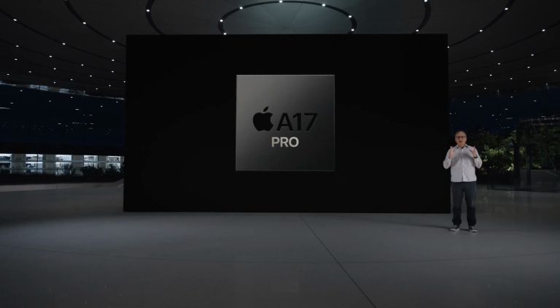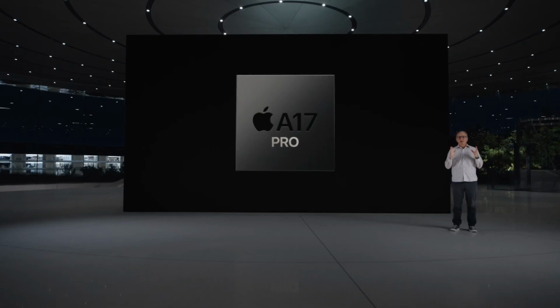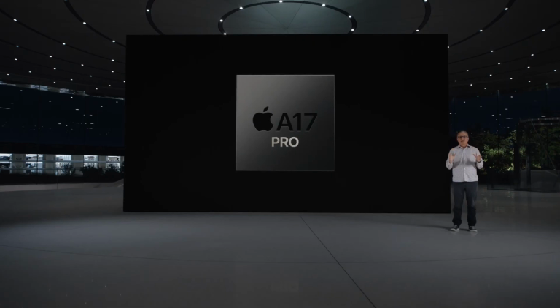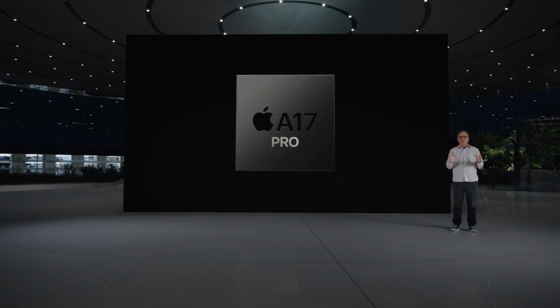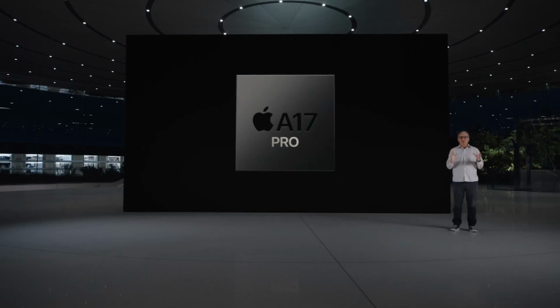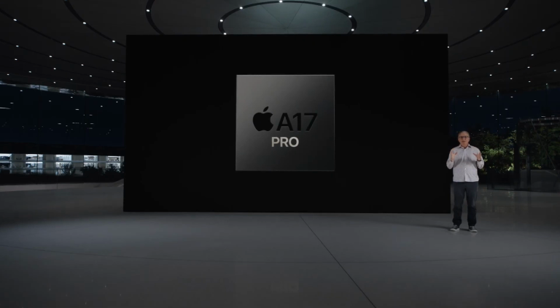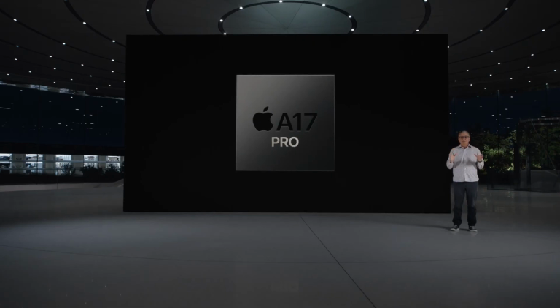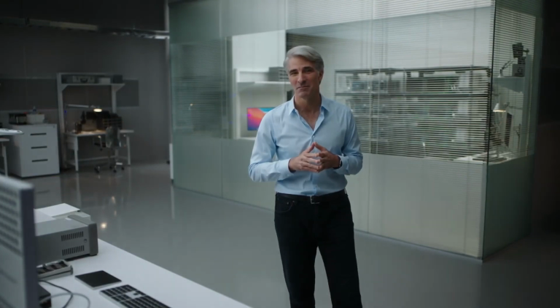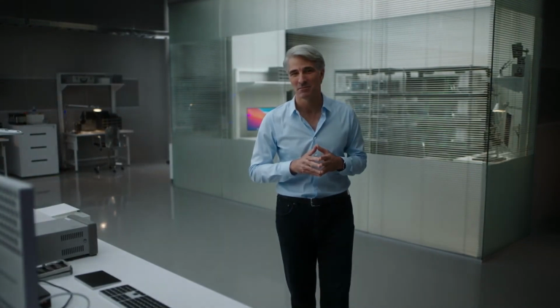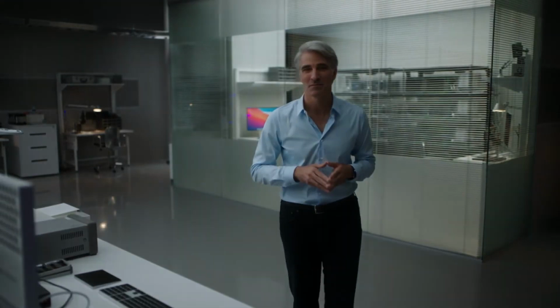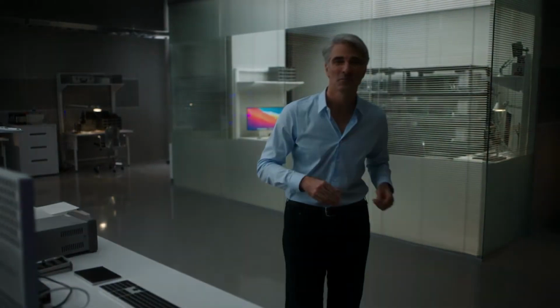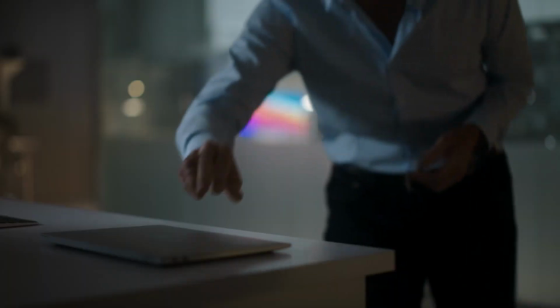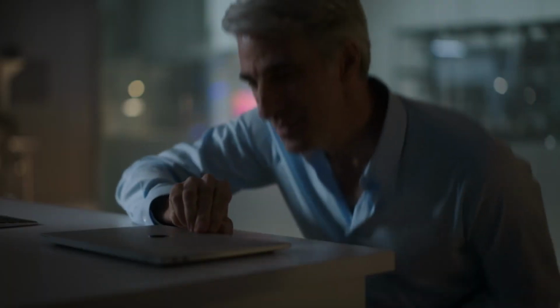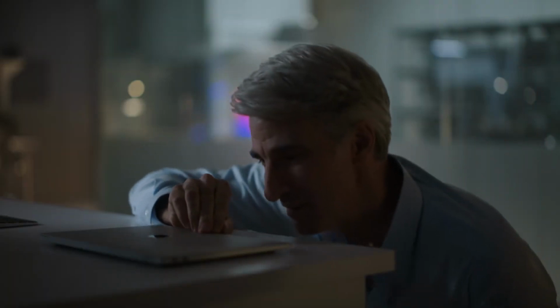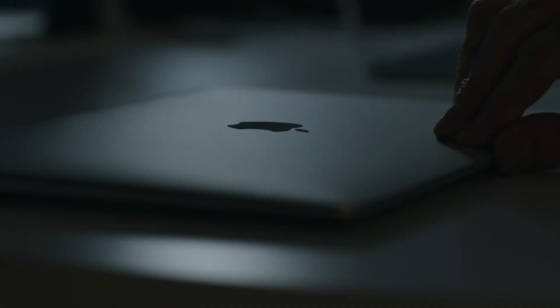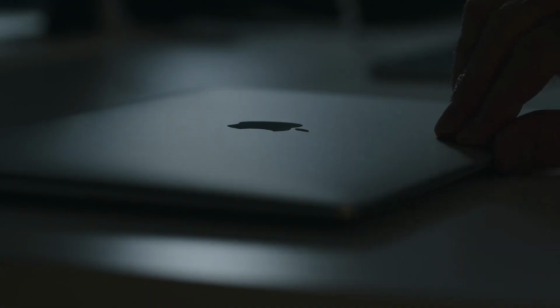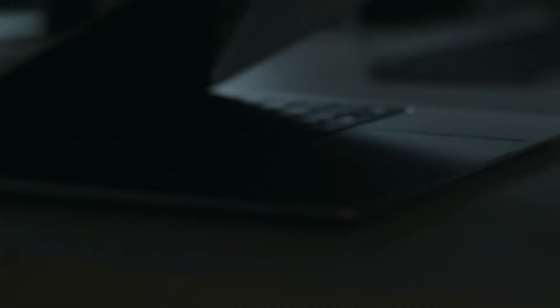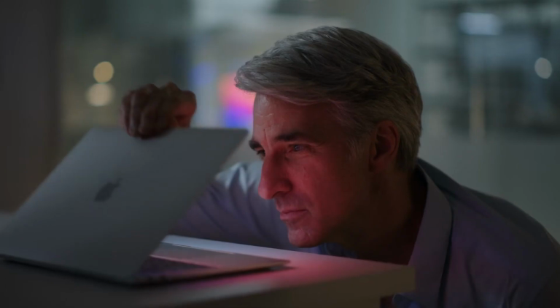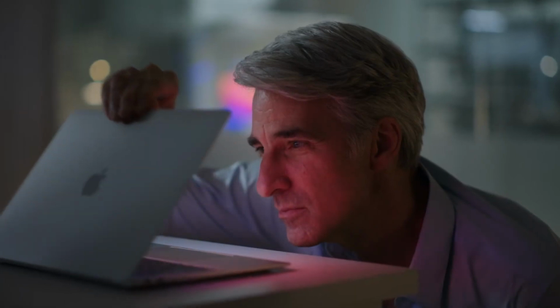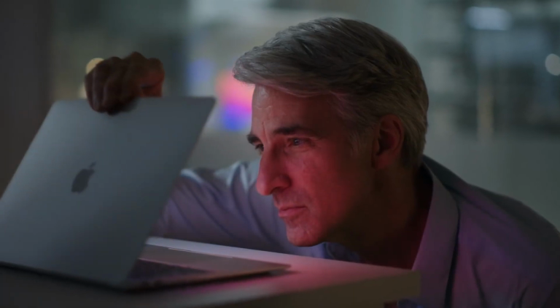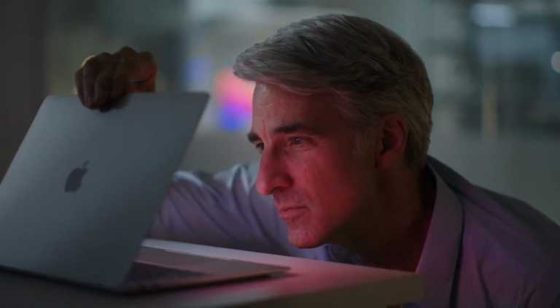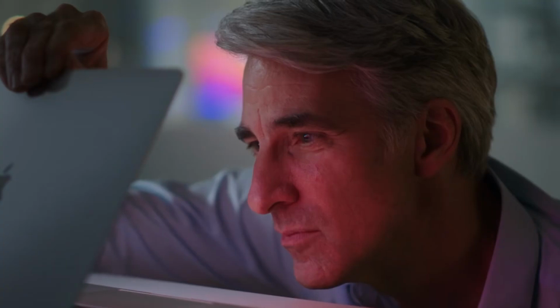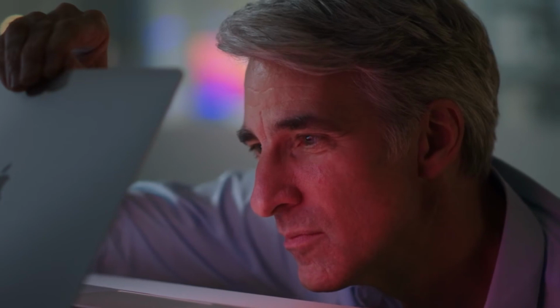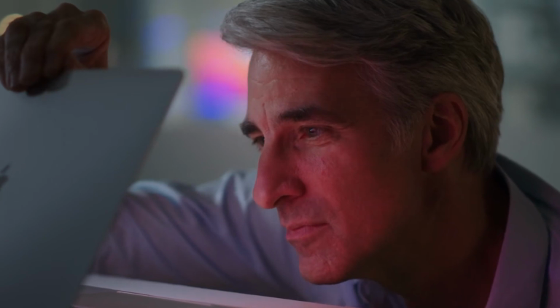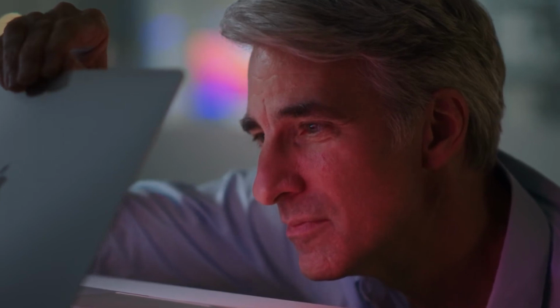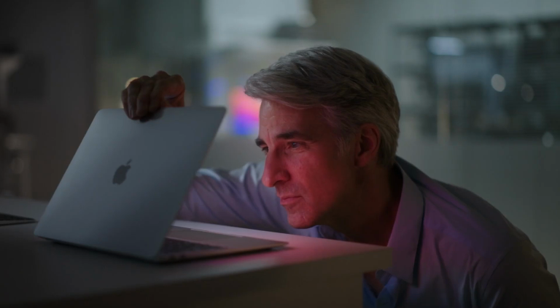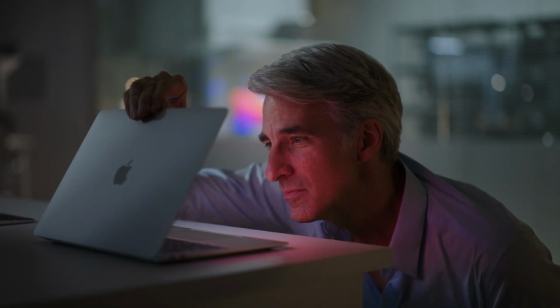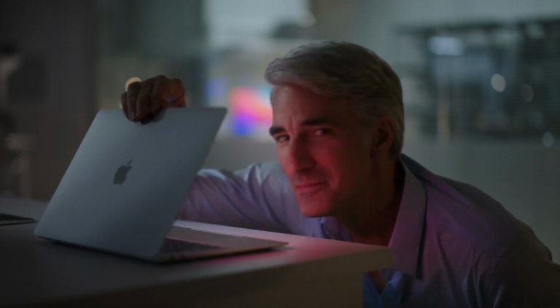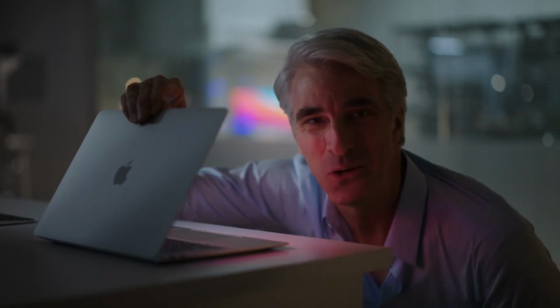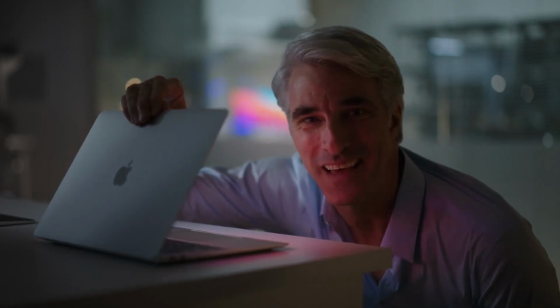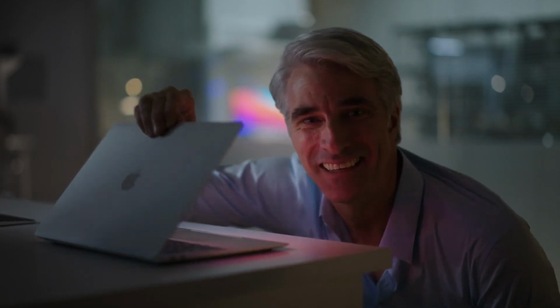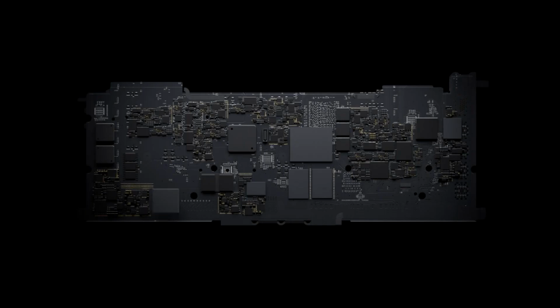The entire Mac lineup uses the Apple Silicon M-Series chips. These chips use the same ARM-based architecture from the original iPhone A-Series chips, and they excel in CPU performance and power efficiency.